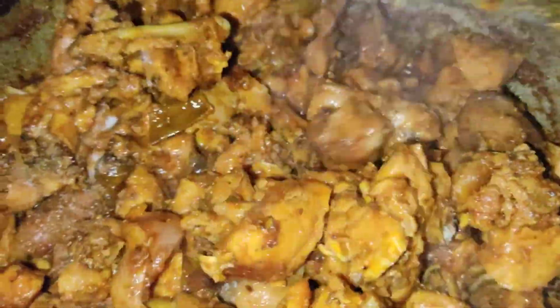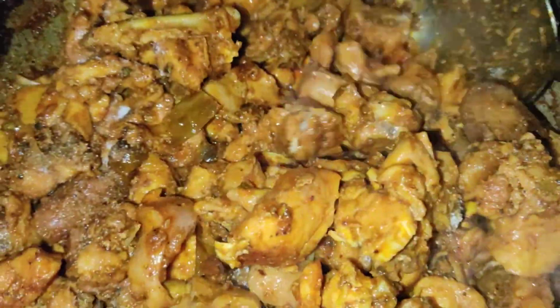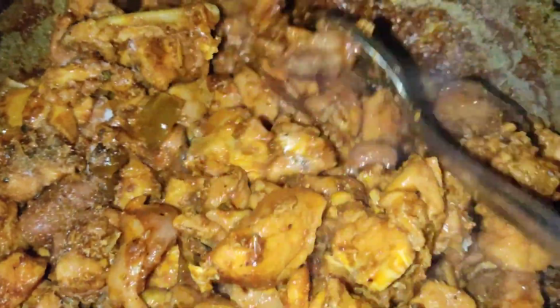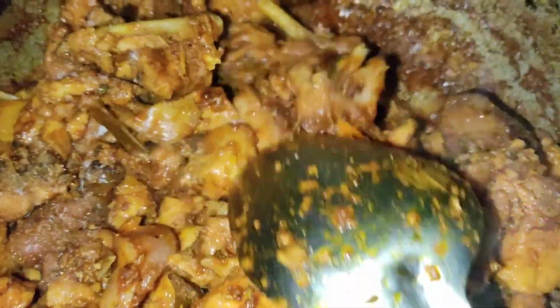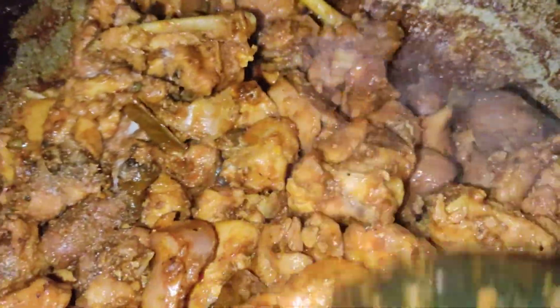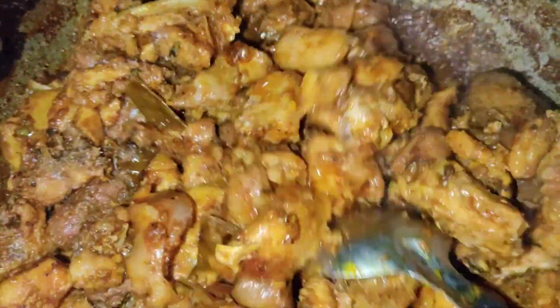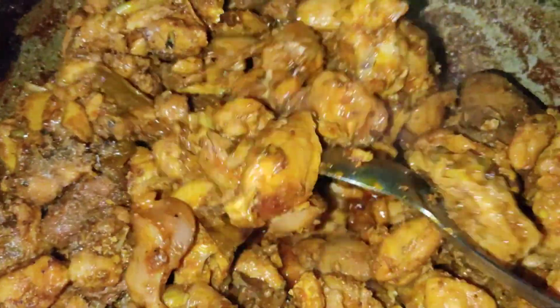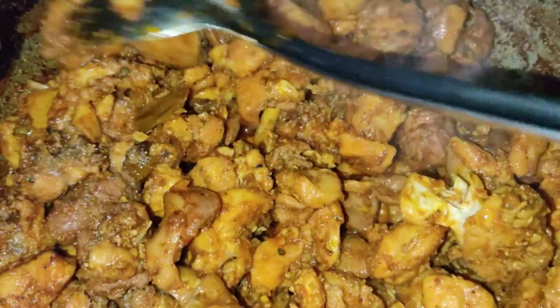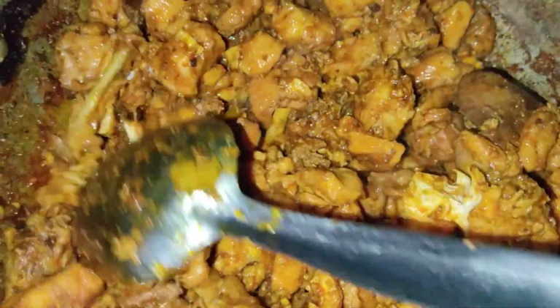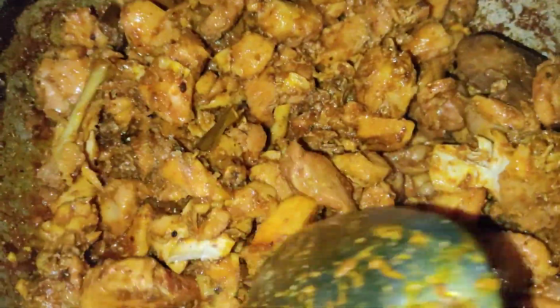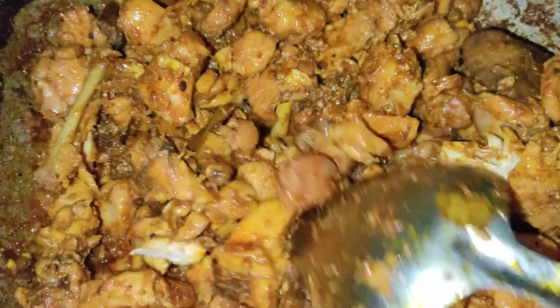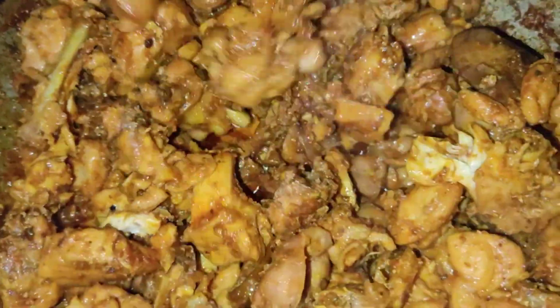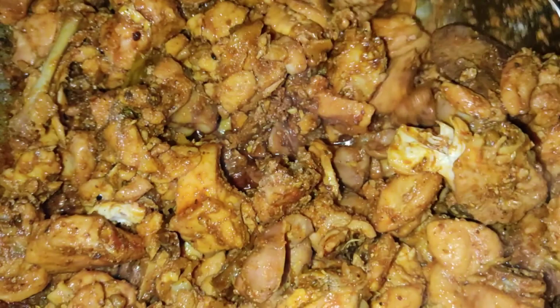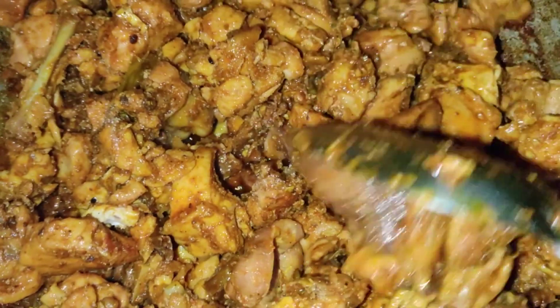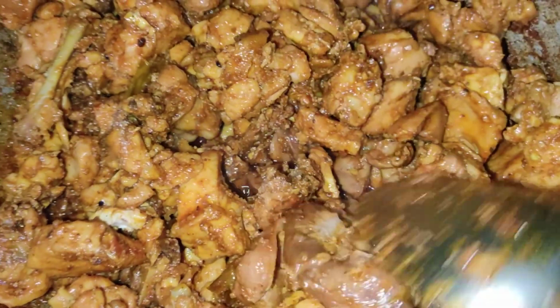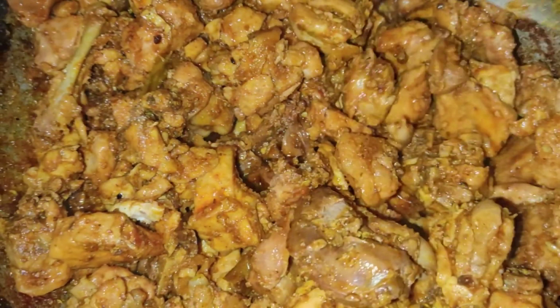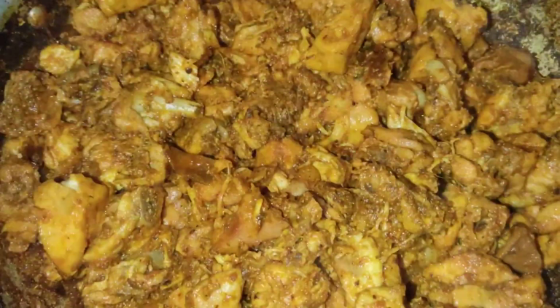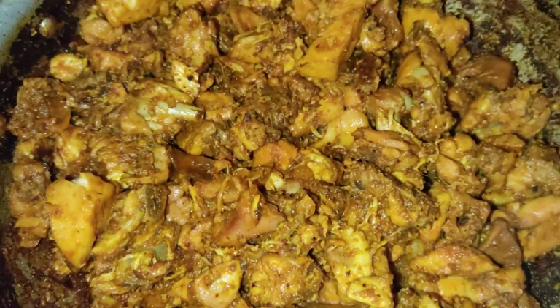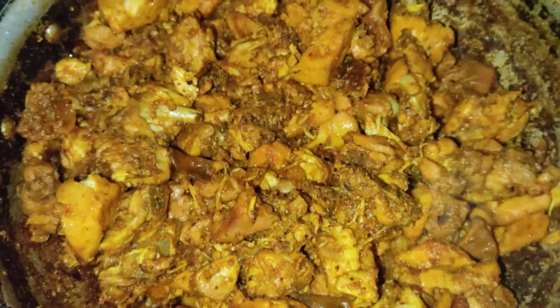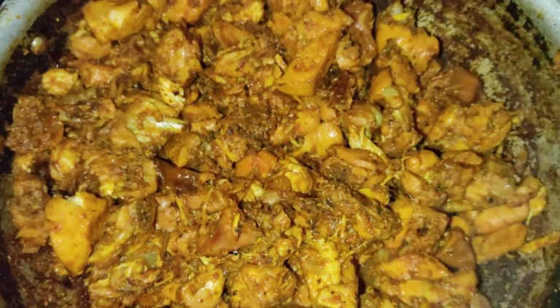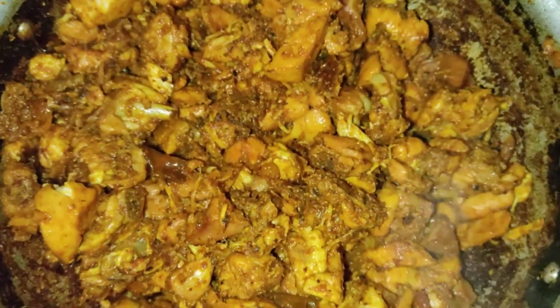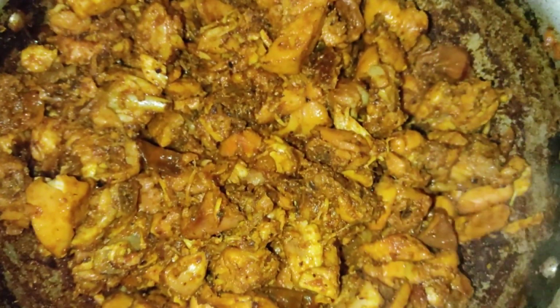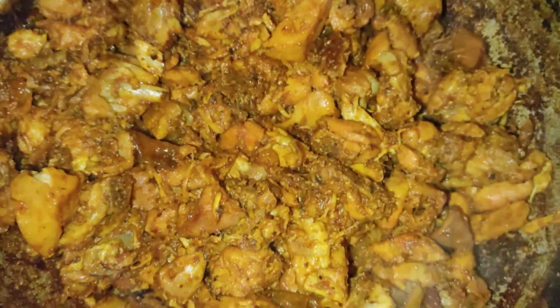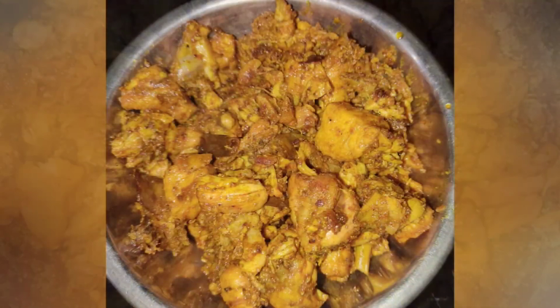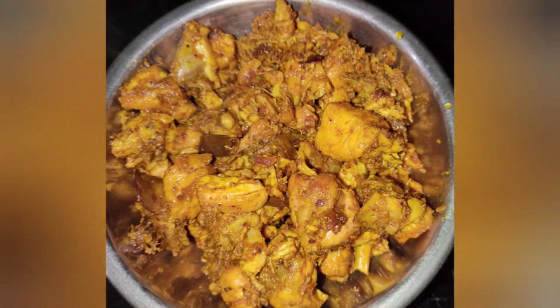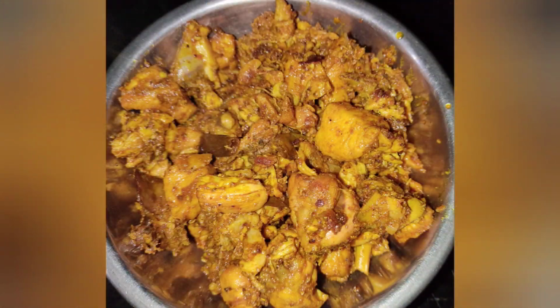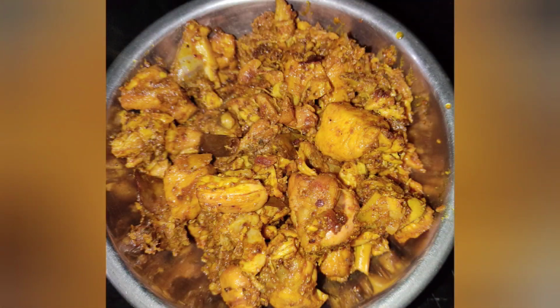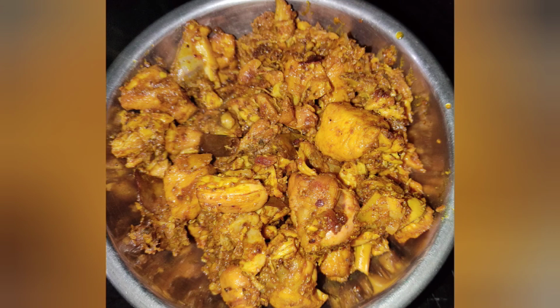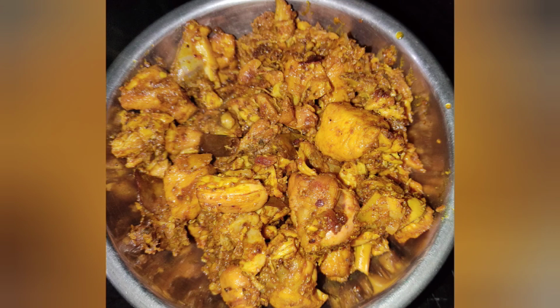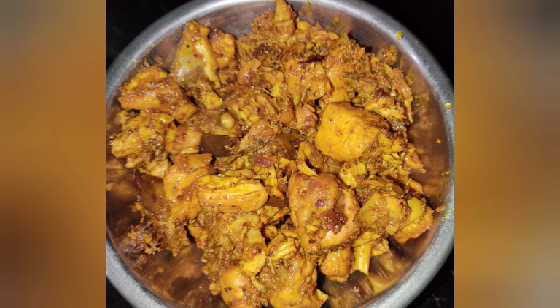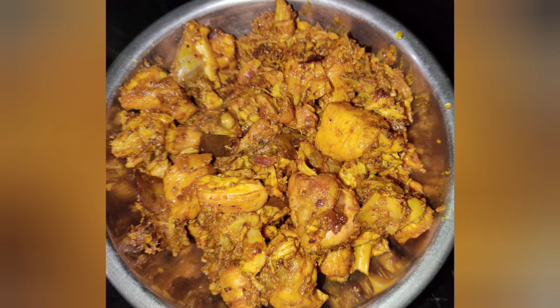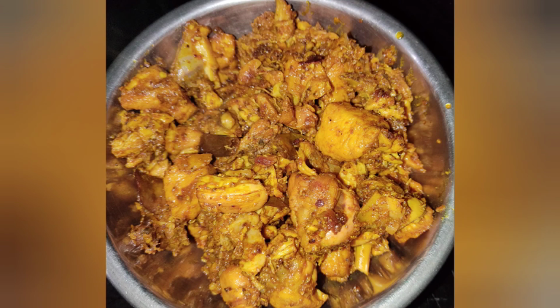Then we are ready. Simple and easy. We are ready for a very tasty chicken fry. Thank you so much for watching. Bye!